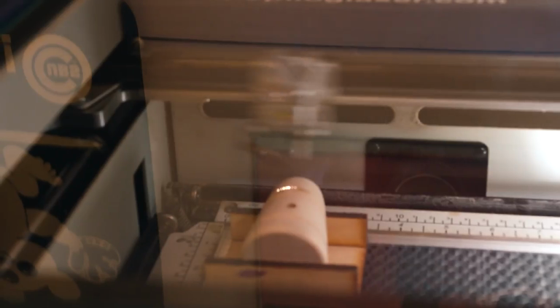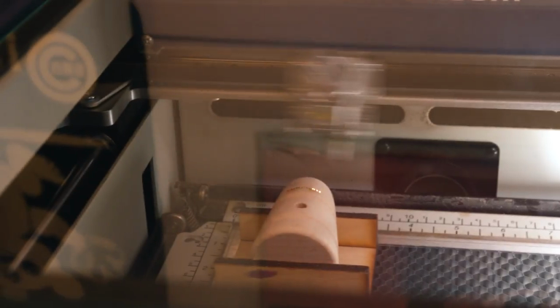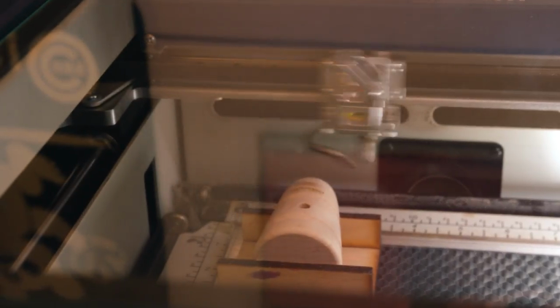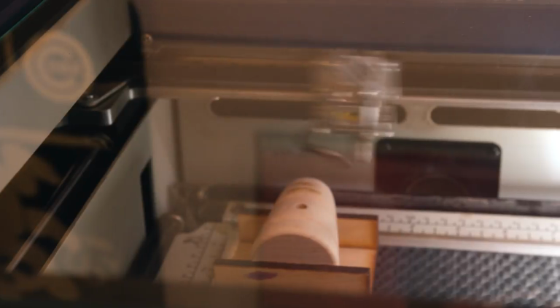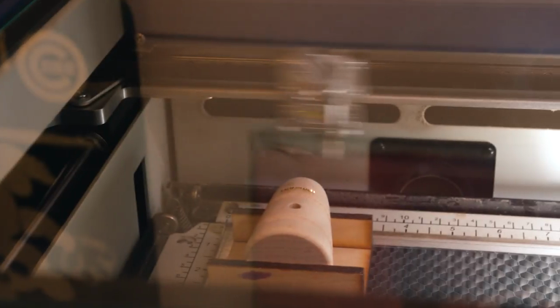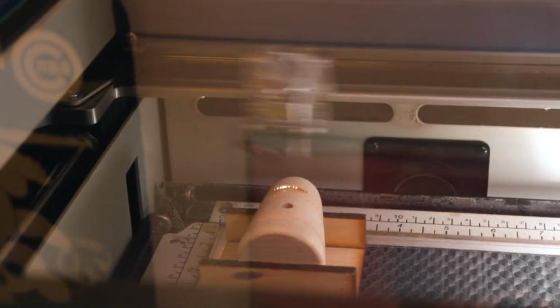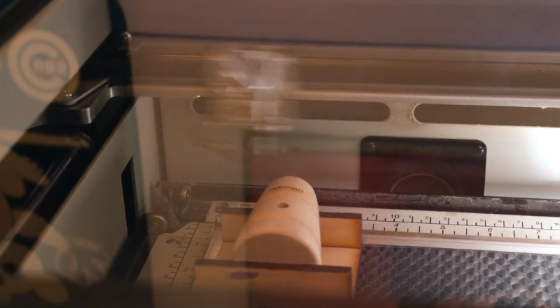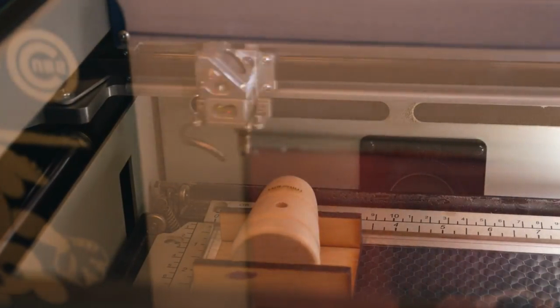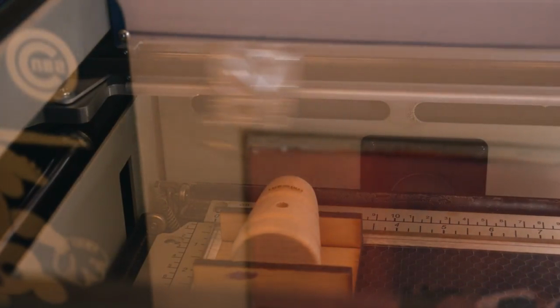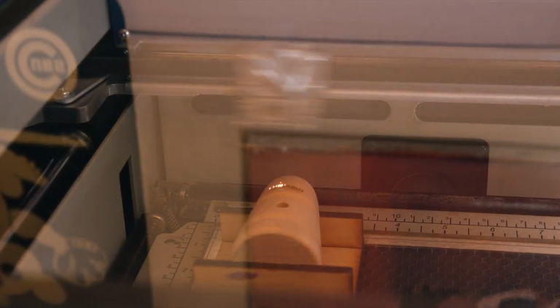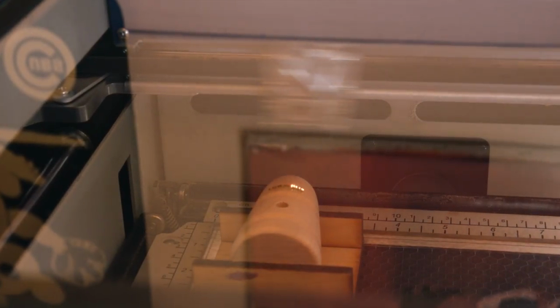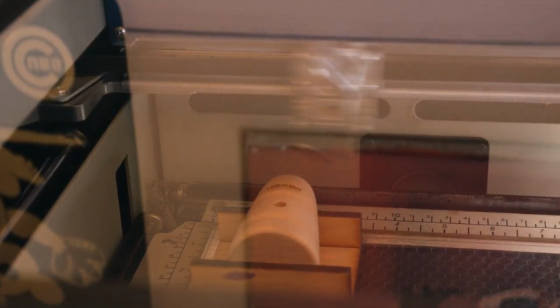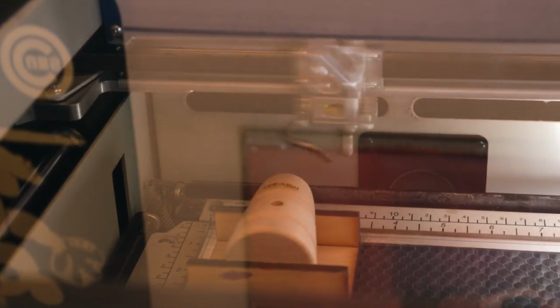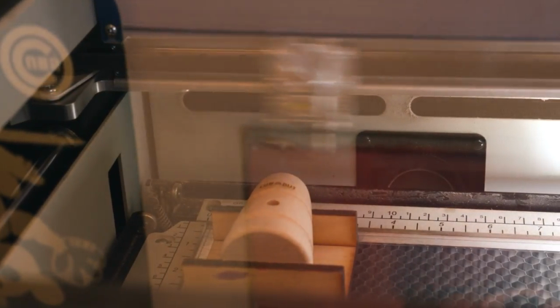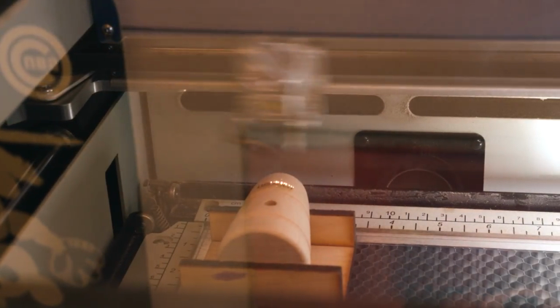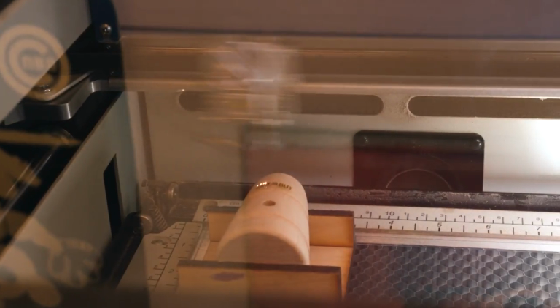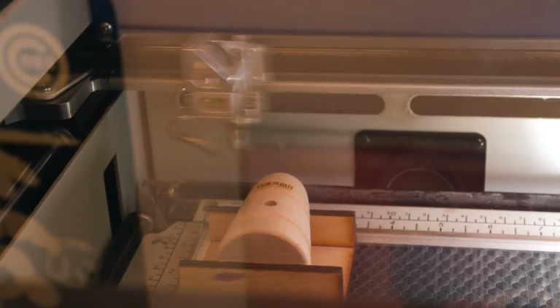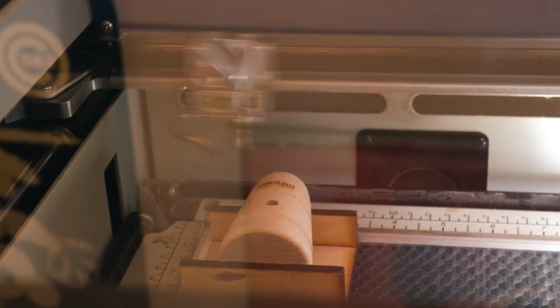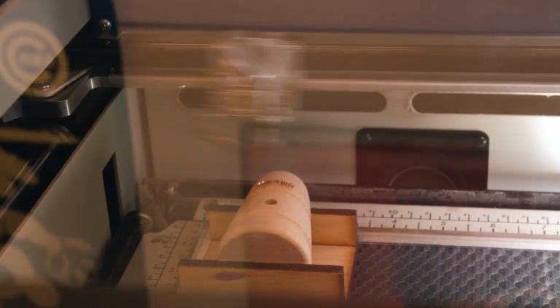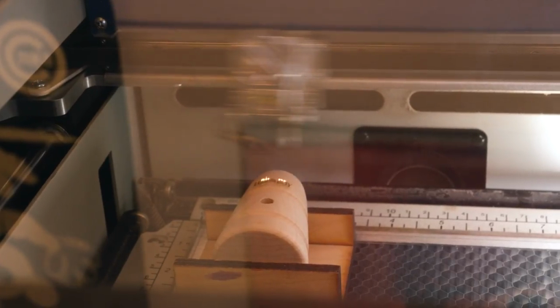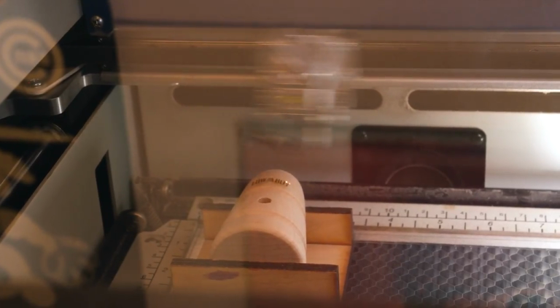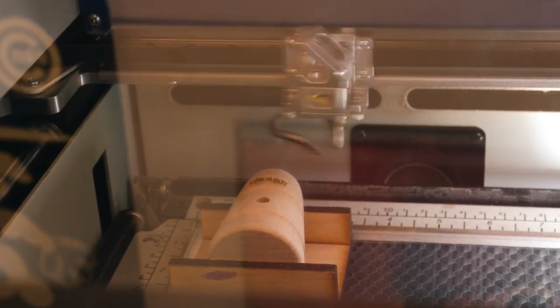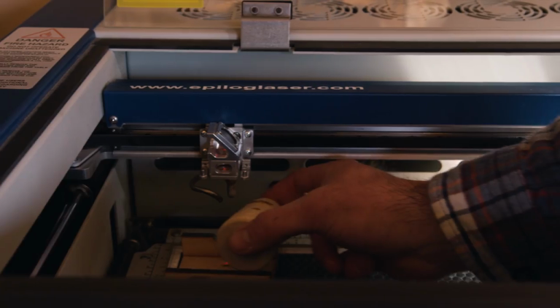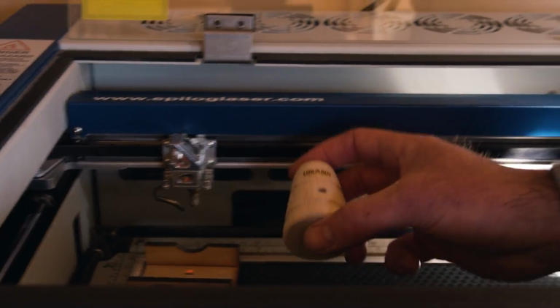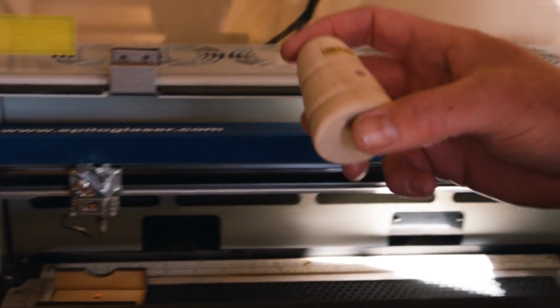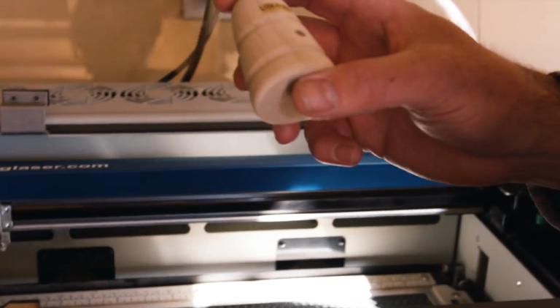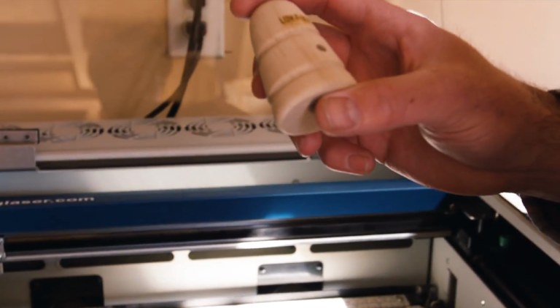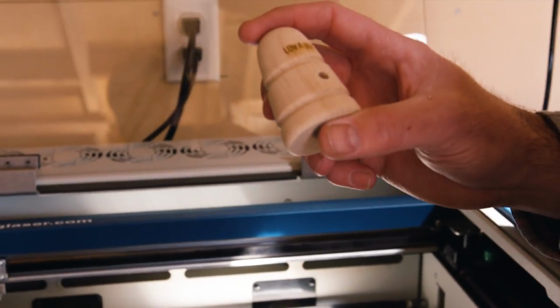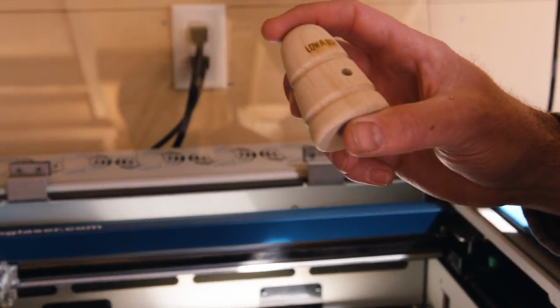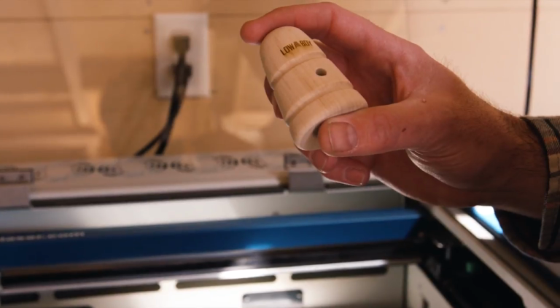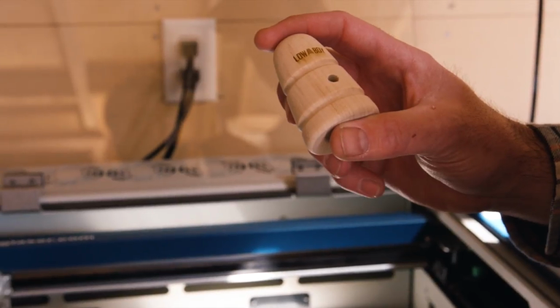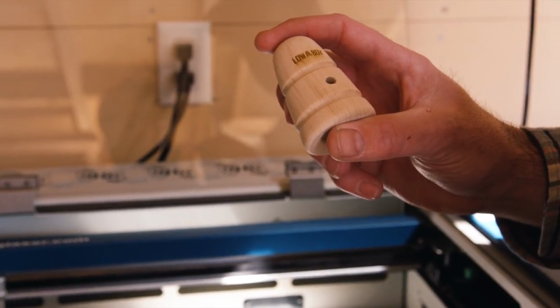I think once we got the laser to engrave our logo on it, it made us look like pros at that point. Like our product should be on the shelves of stores because it just looks so polished and finished.